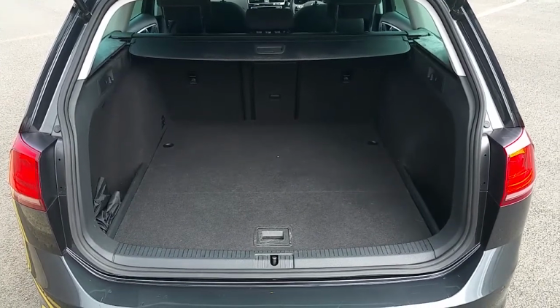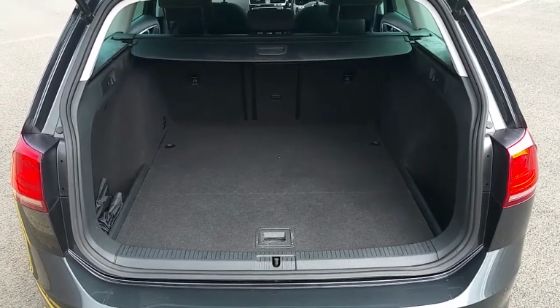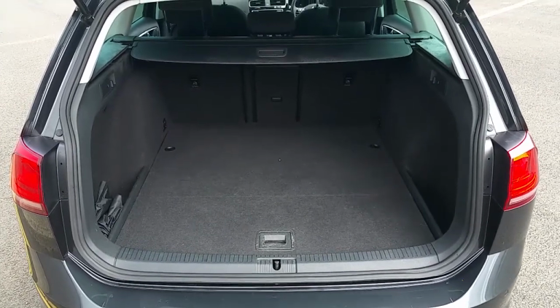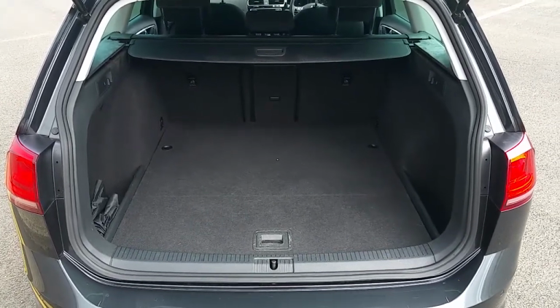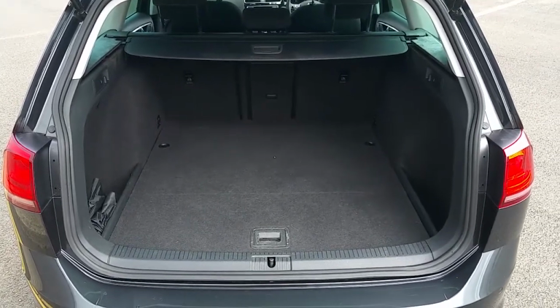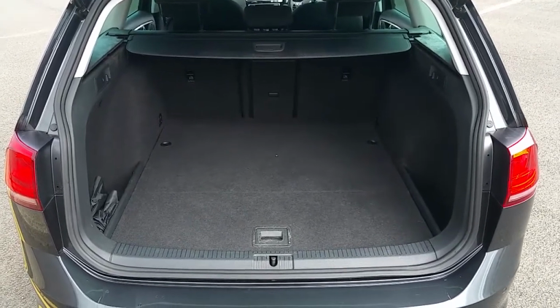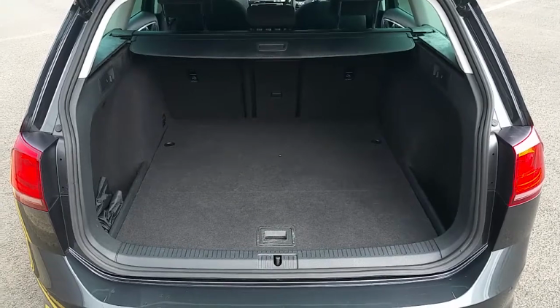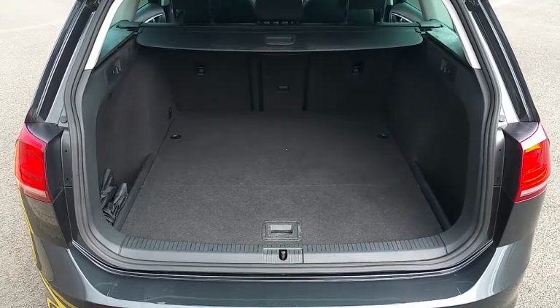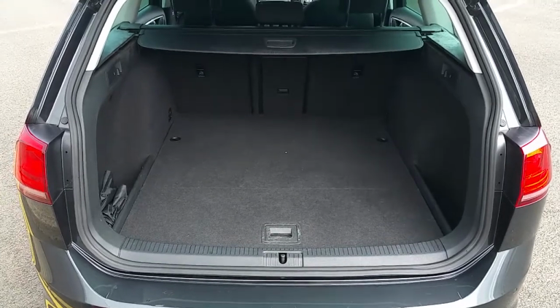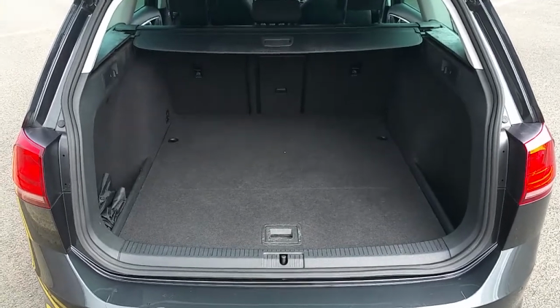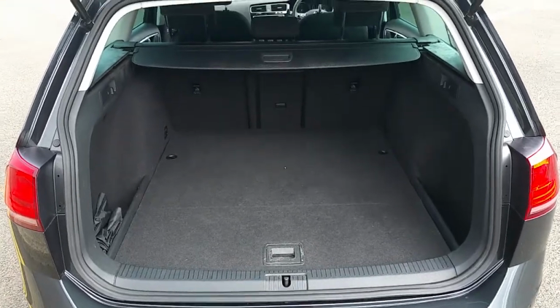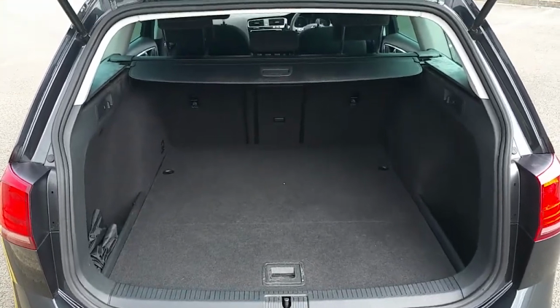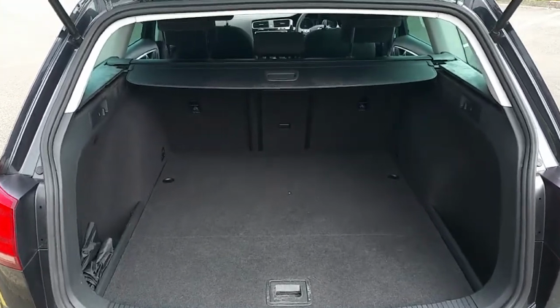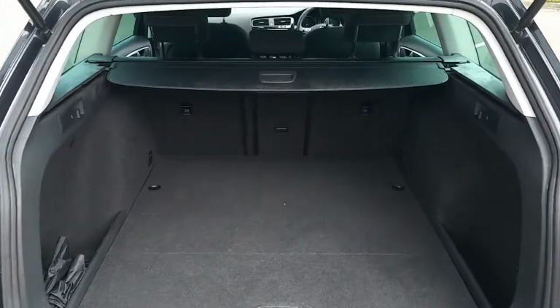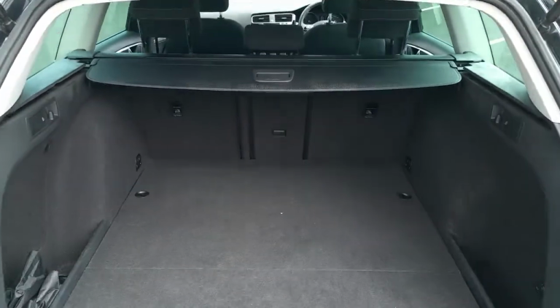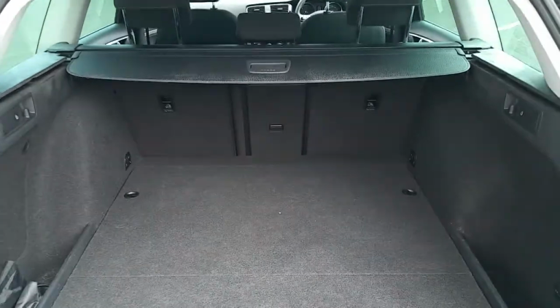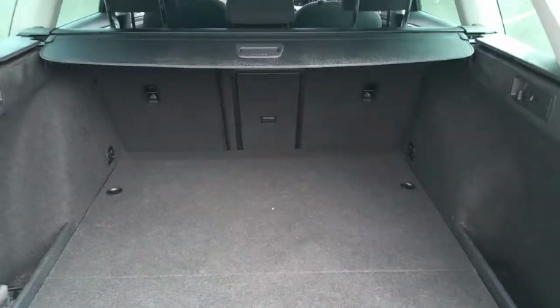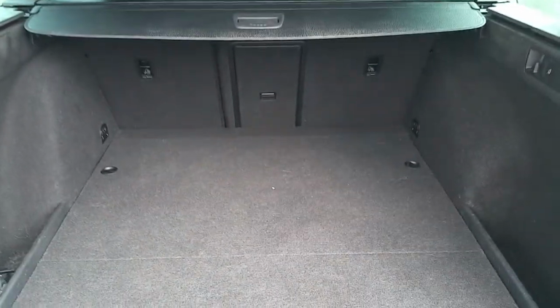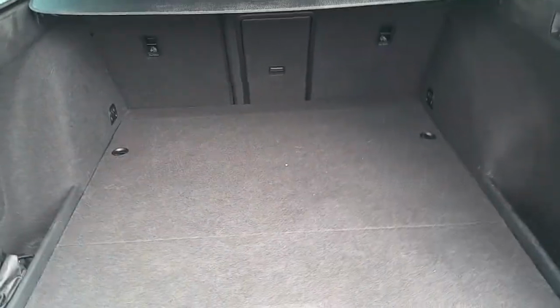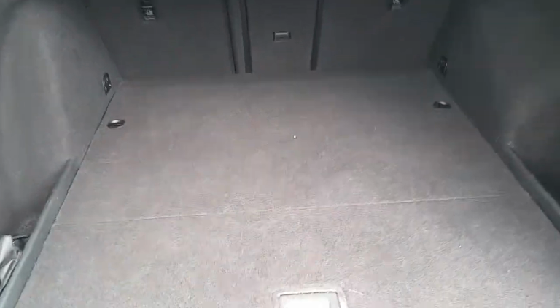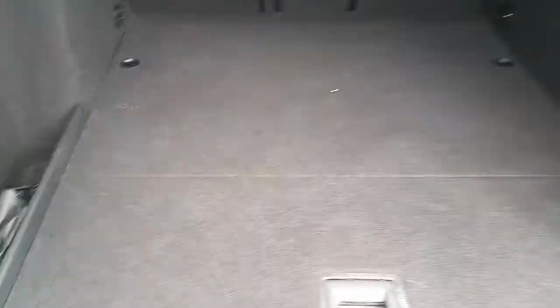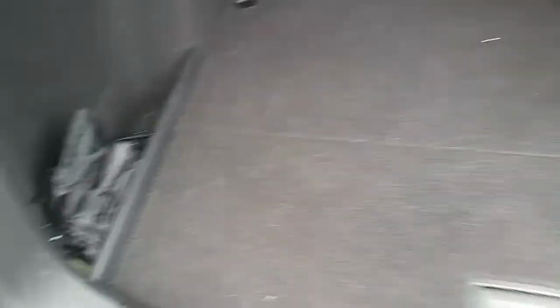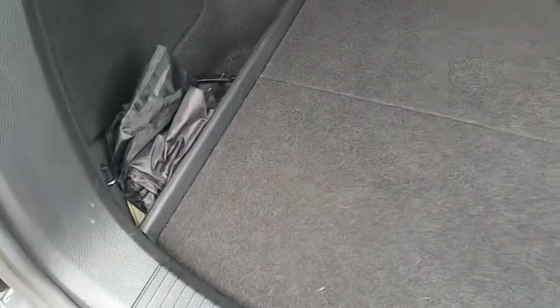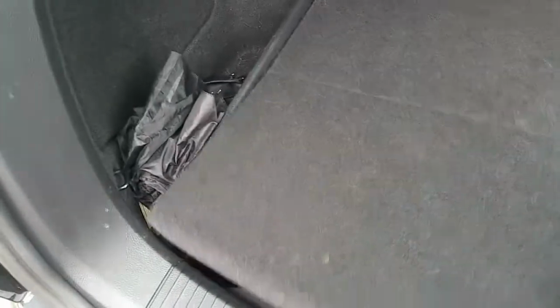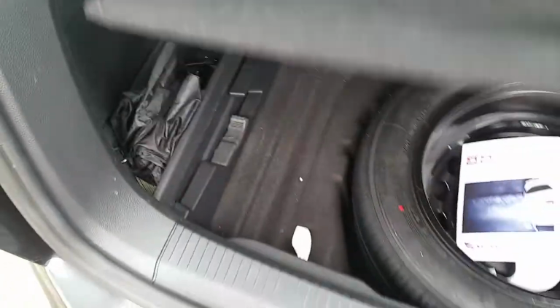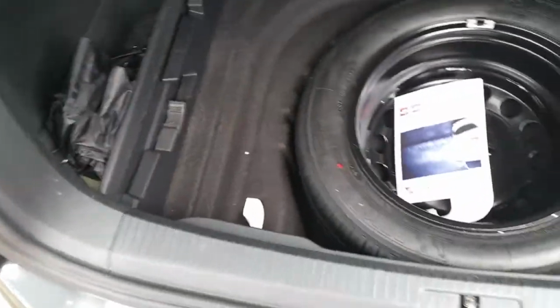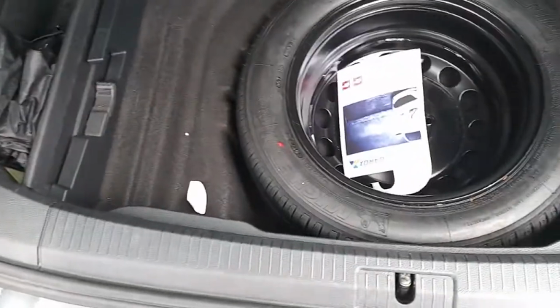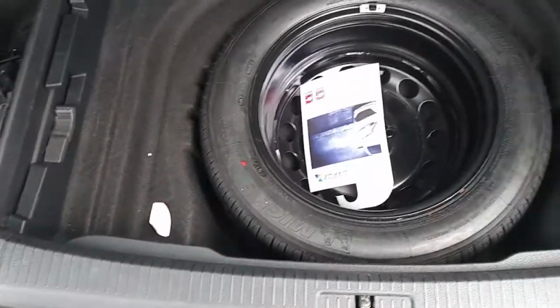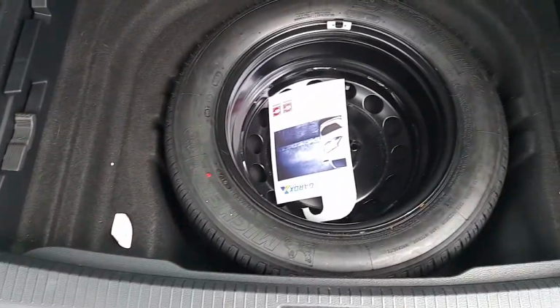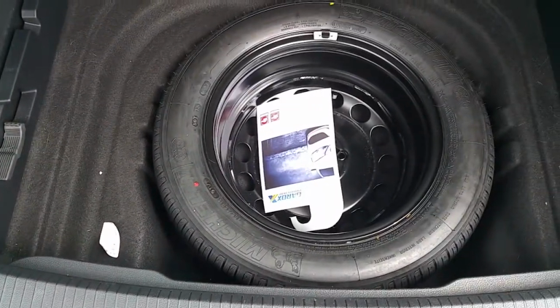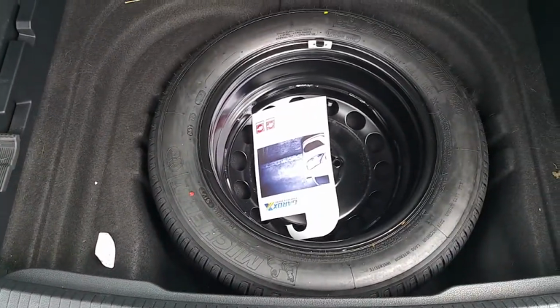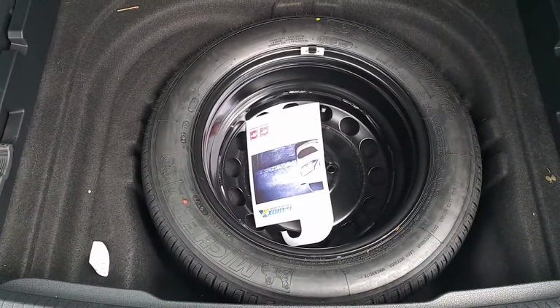The Golf estate features a large boot. It also has folding rear seats, and it comes with a full-size spare wheel.